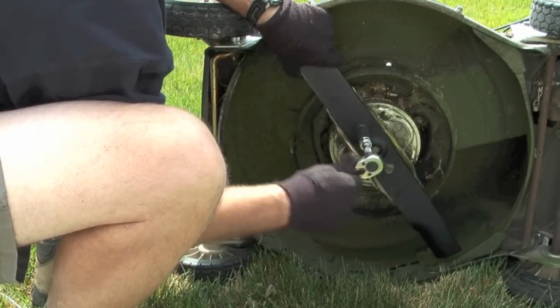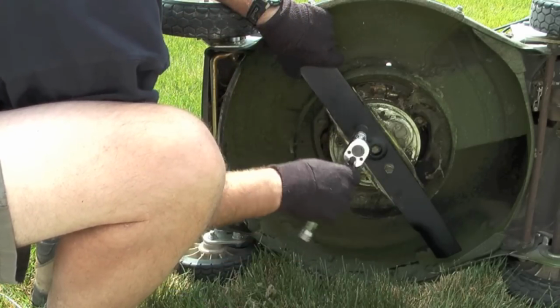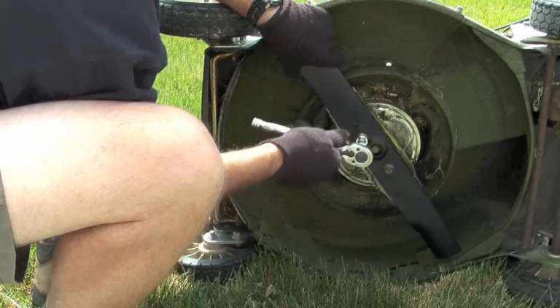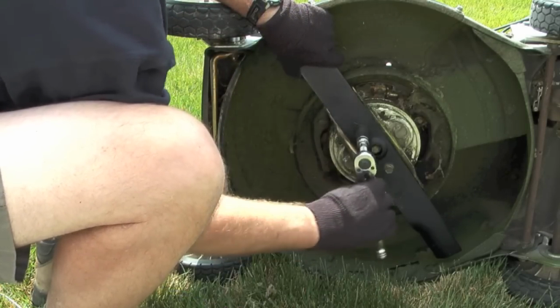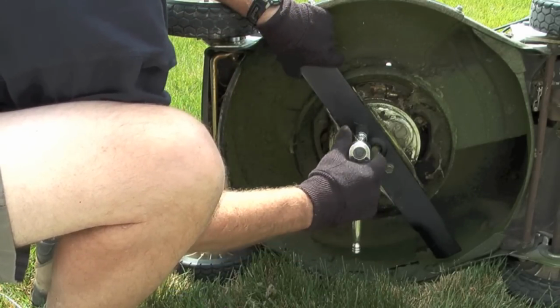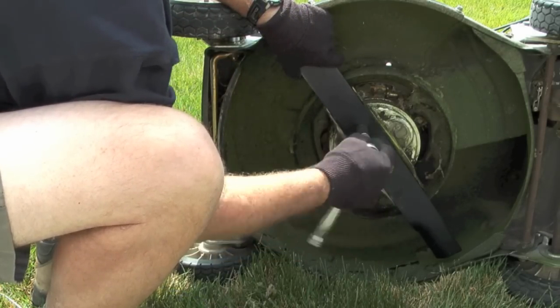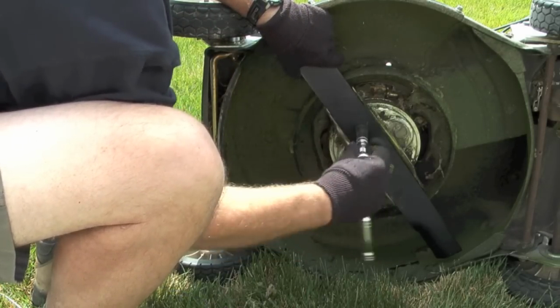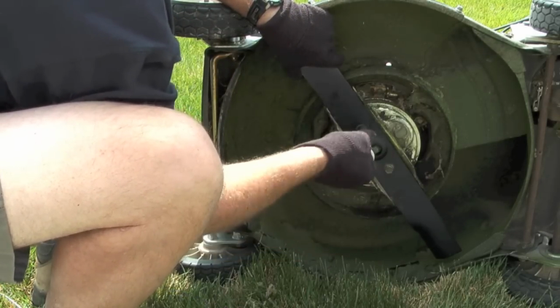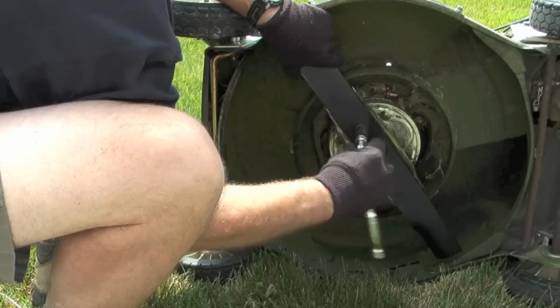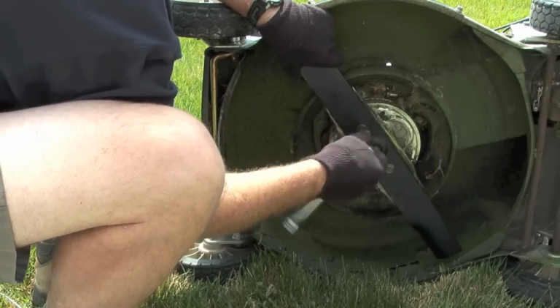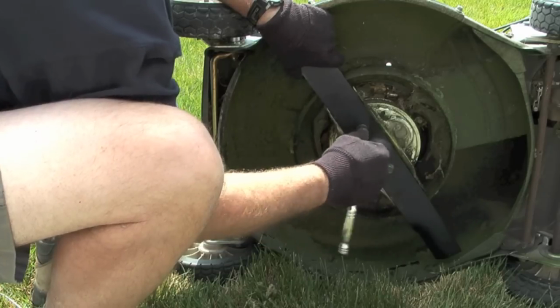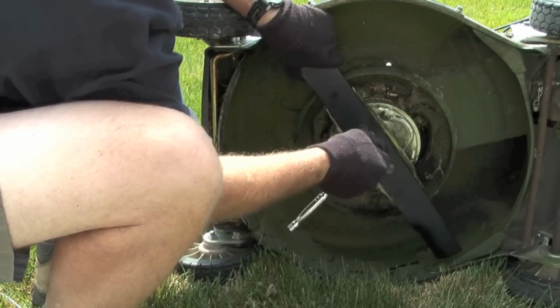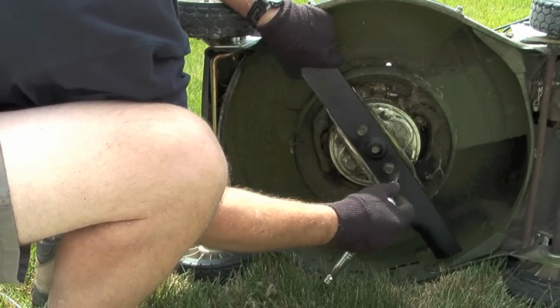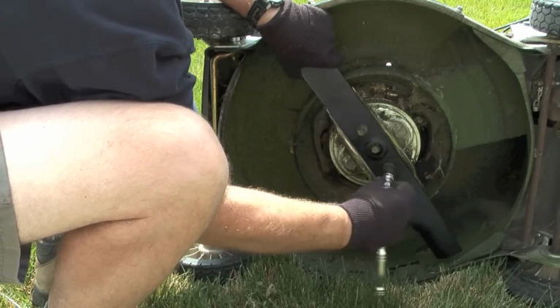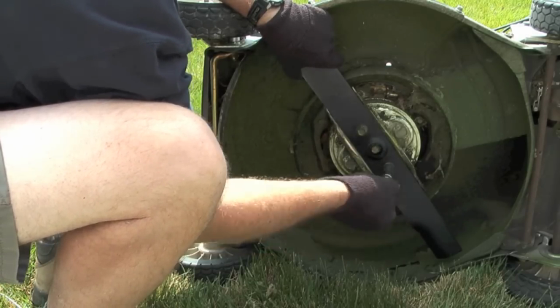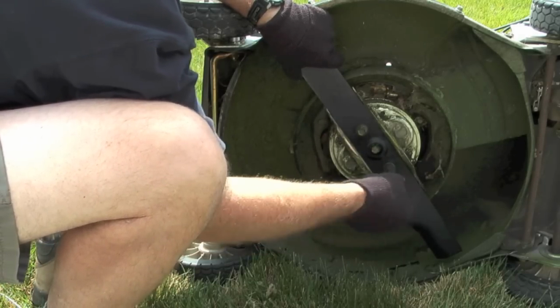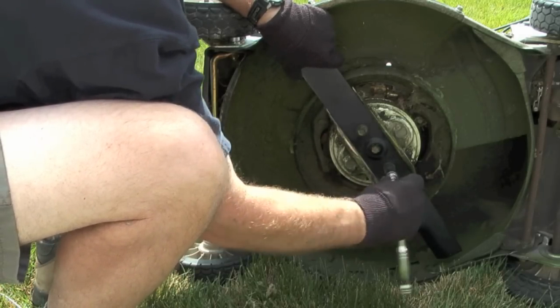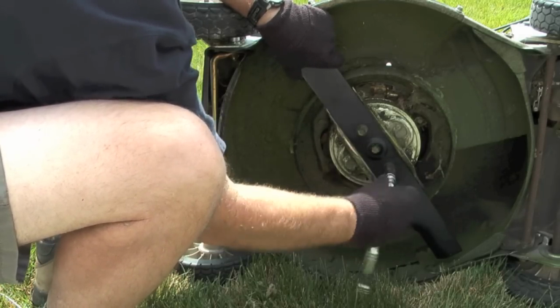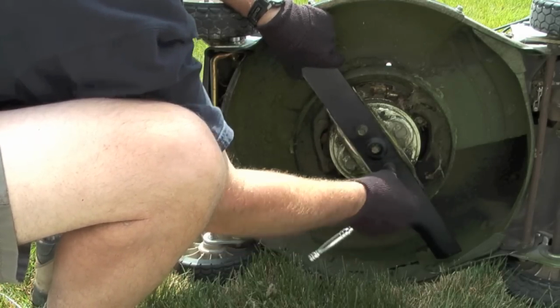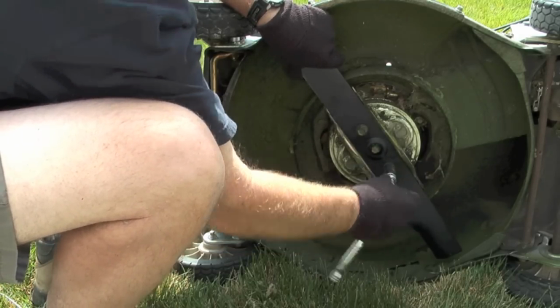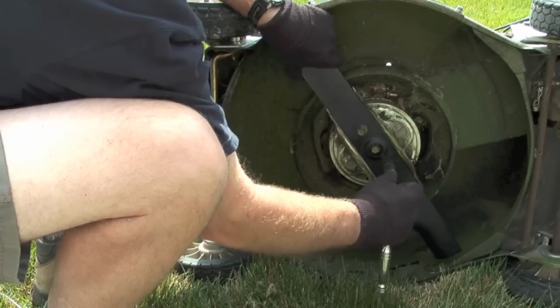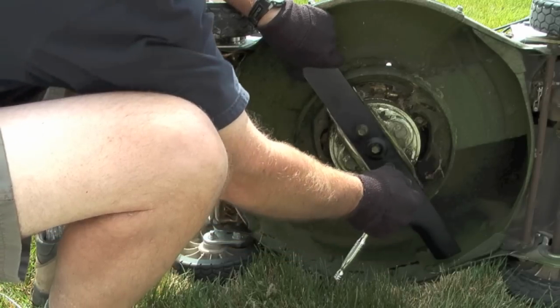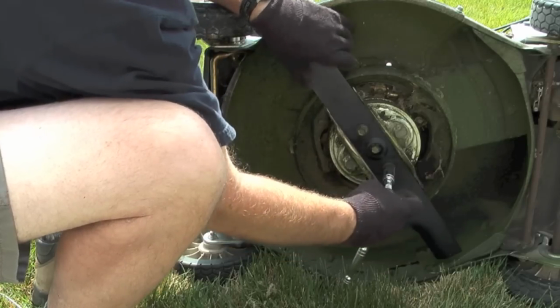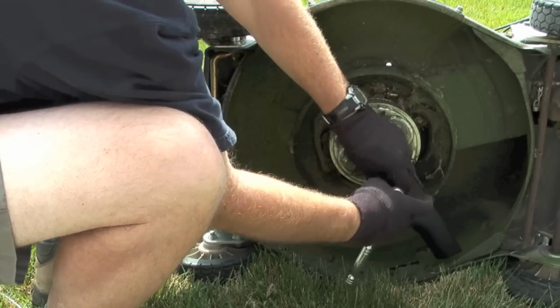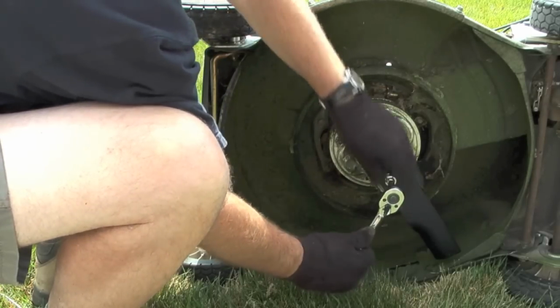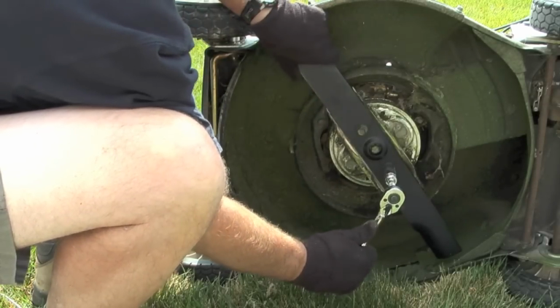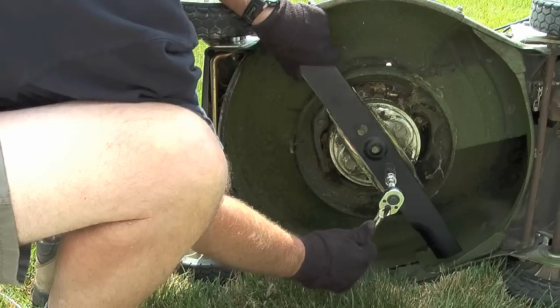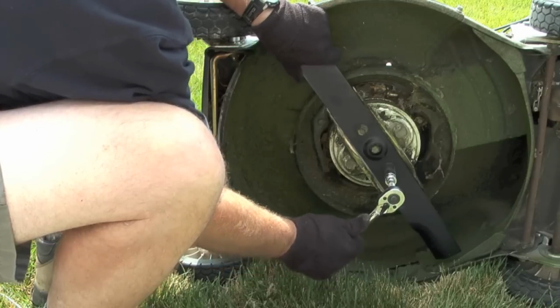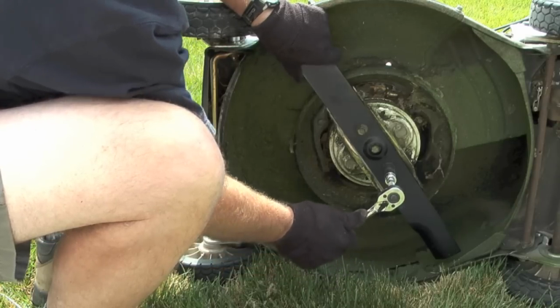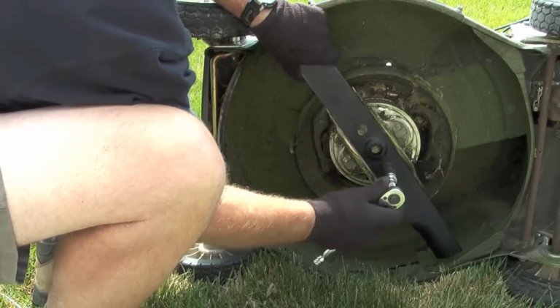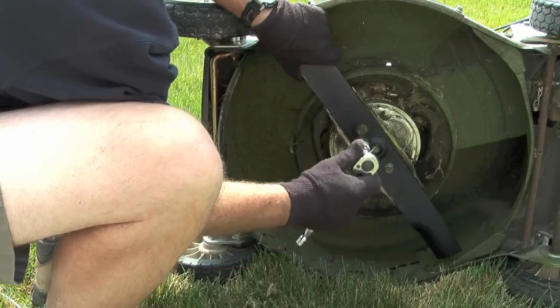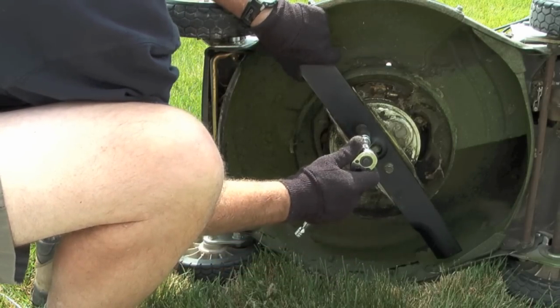The last step is to take the ratchet and to tighten down the bolts onto the blade. Notice again that I'm holding the blade from moving with my left hand and tightening with my right hand.